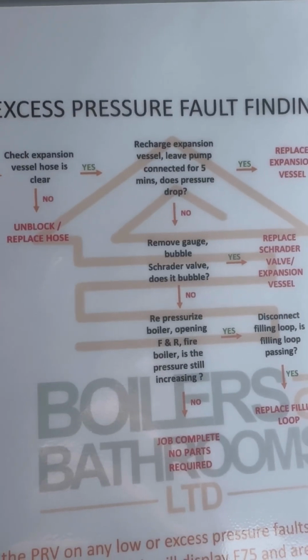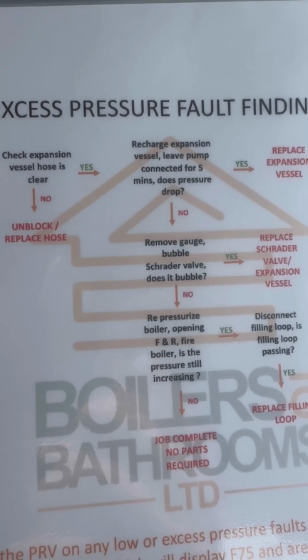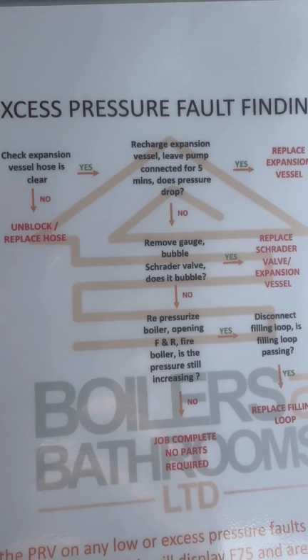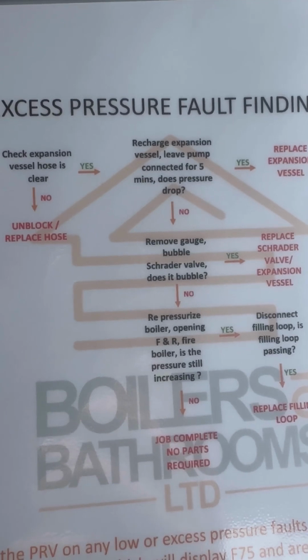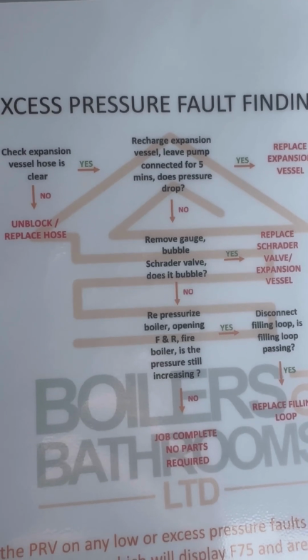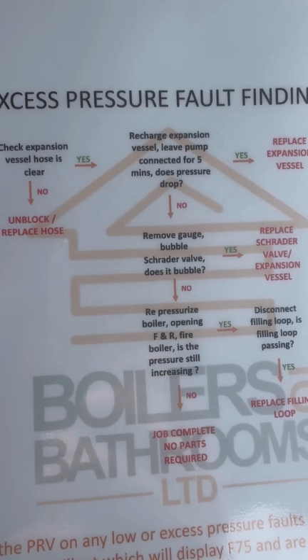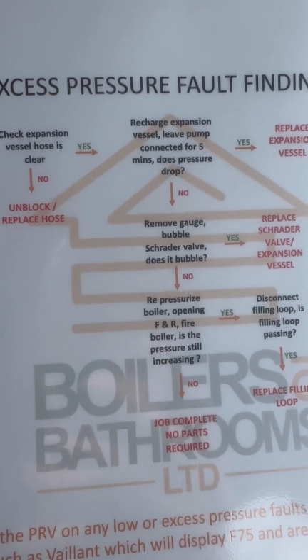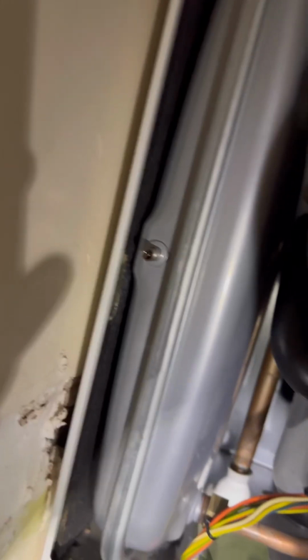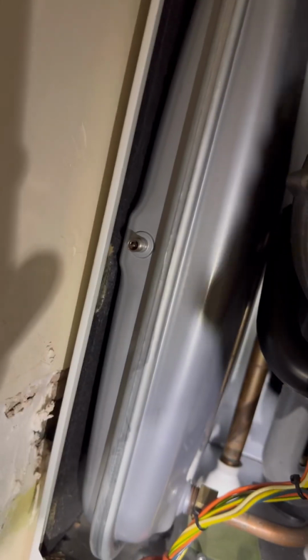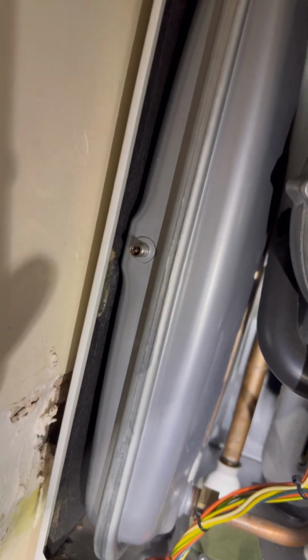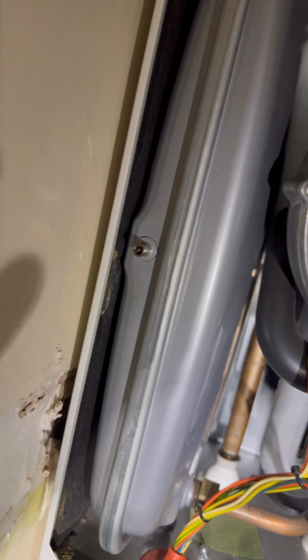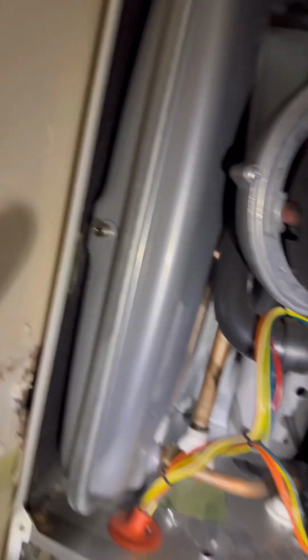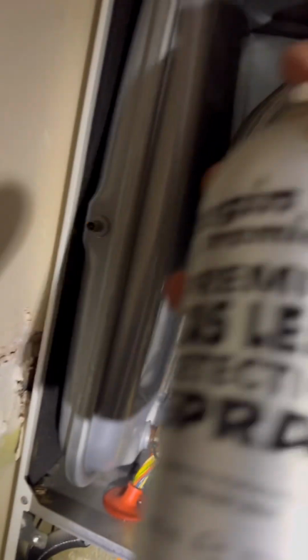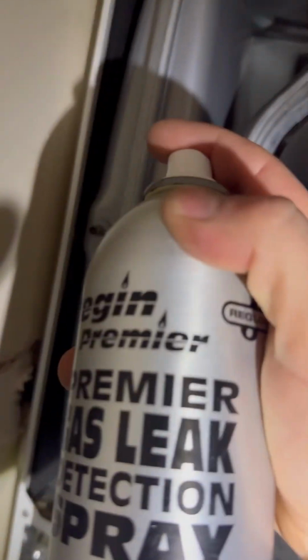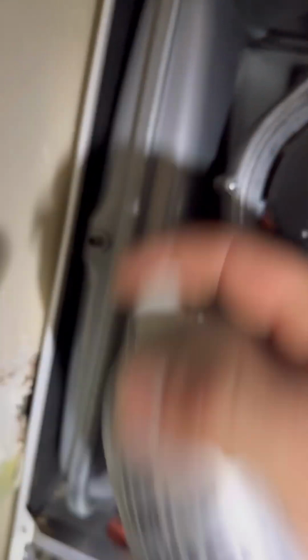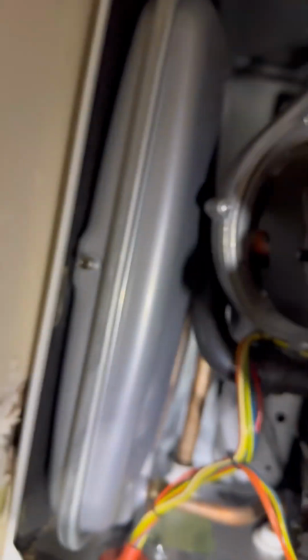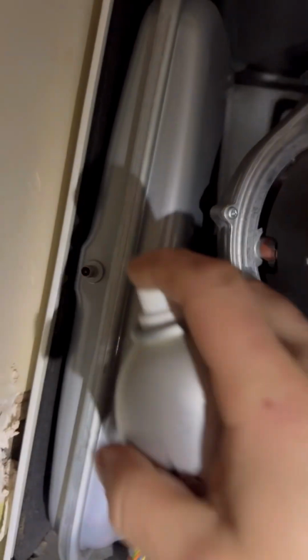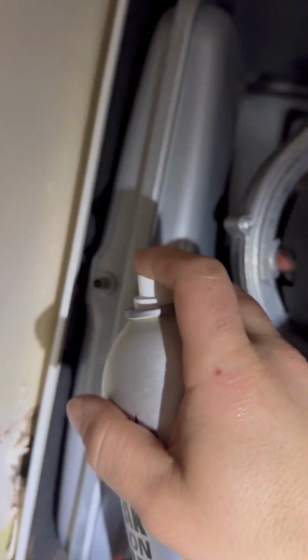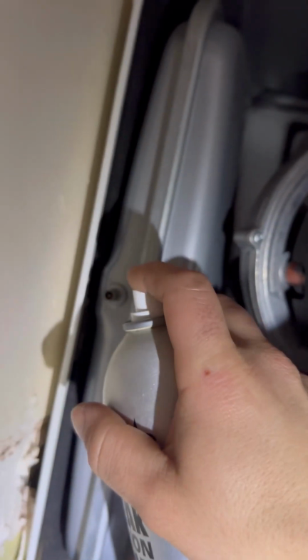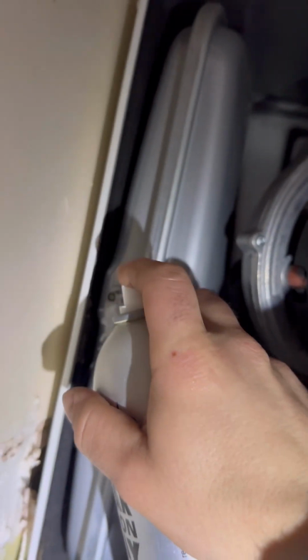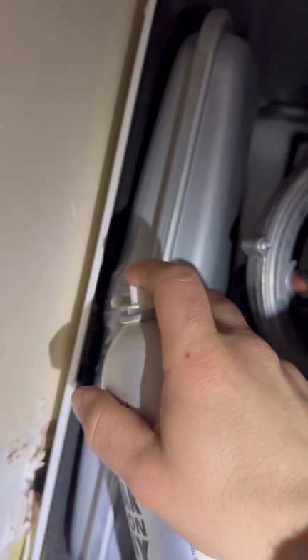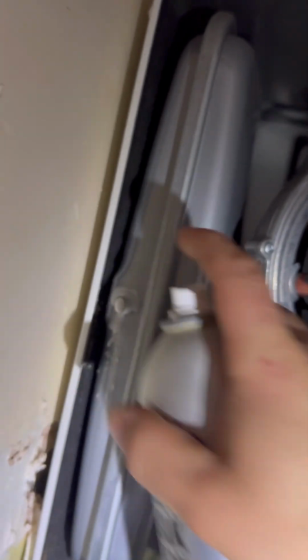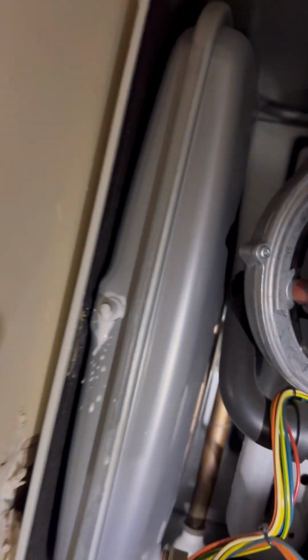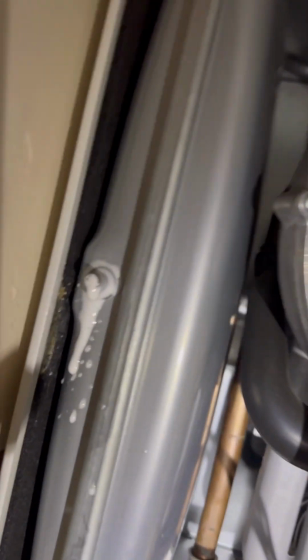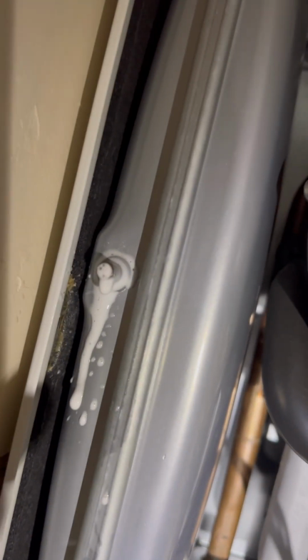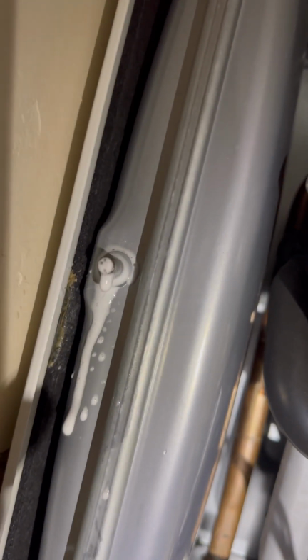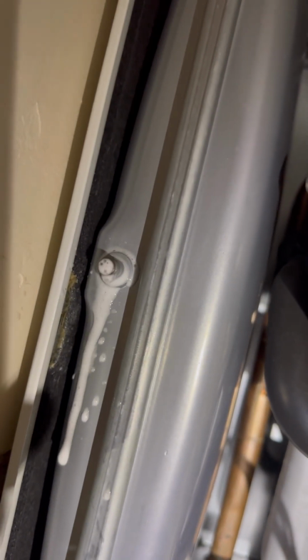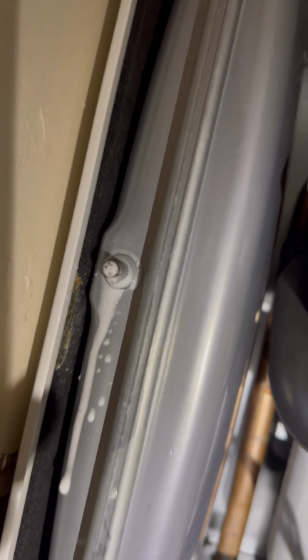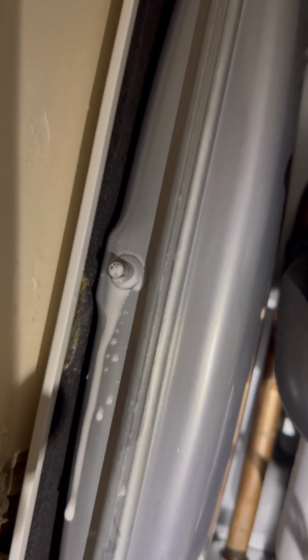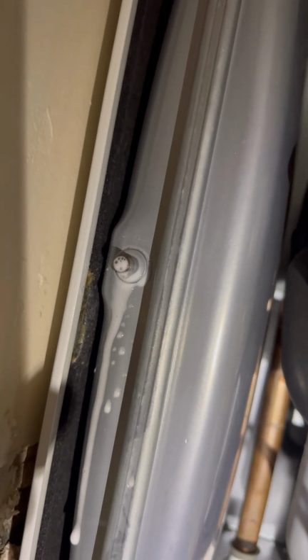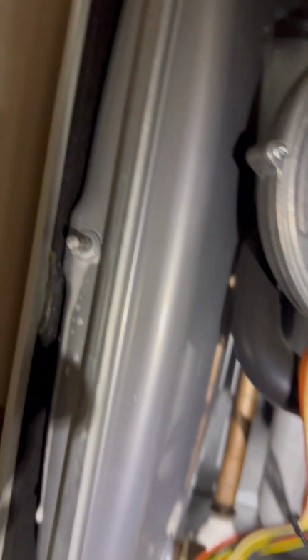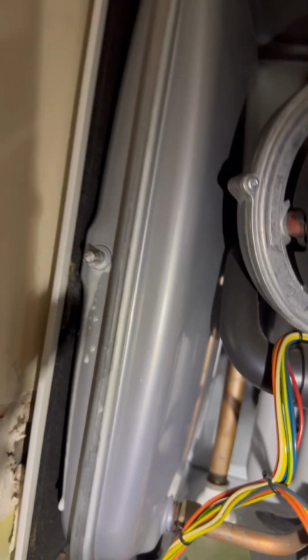Remove the gauge and bubble the Schrader valve. Using Regan LDF spray, spray it on the Schrader — that's good, nothing wrong there.